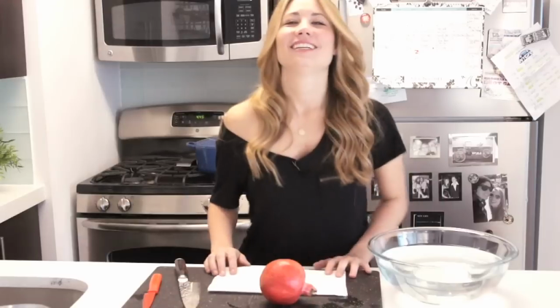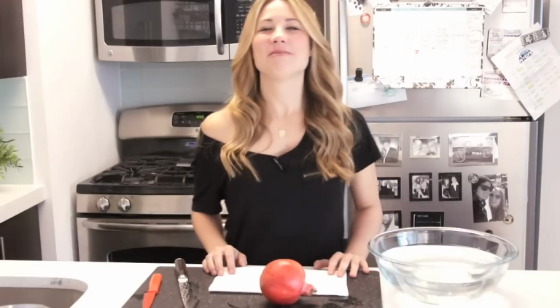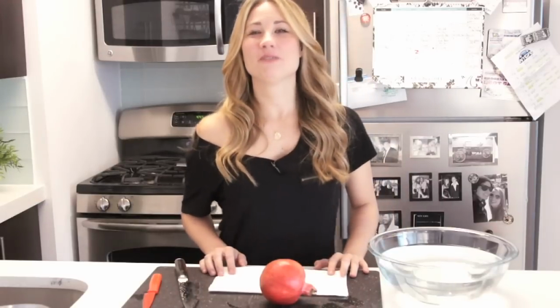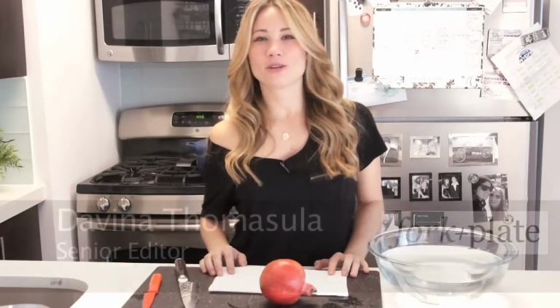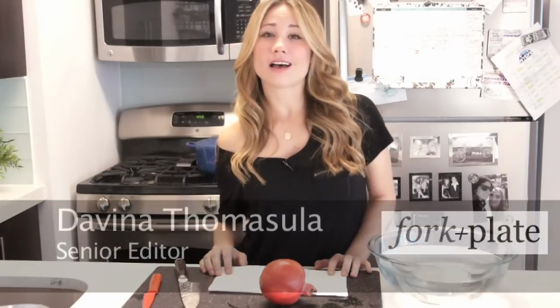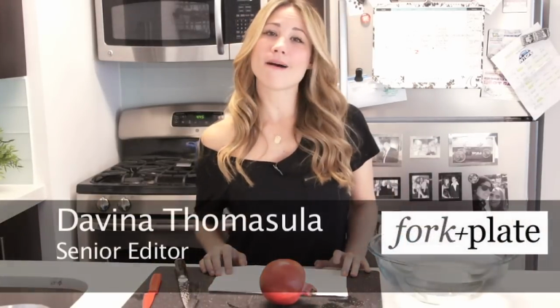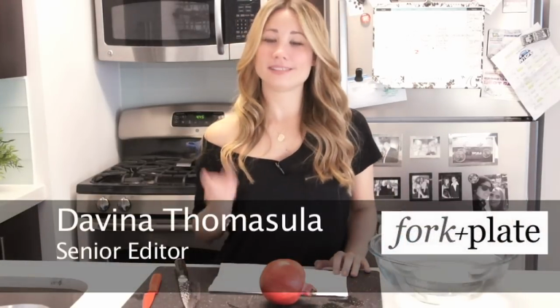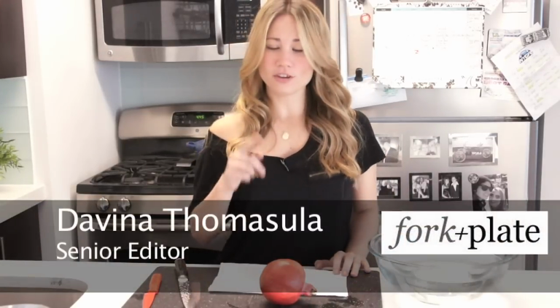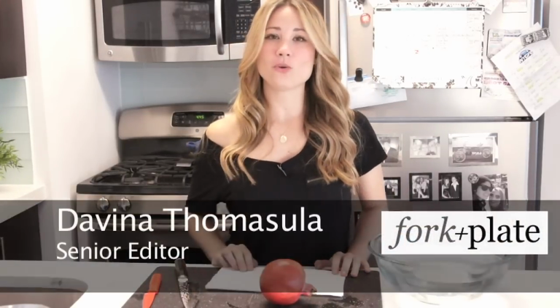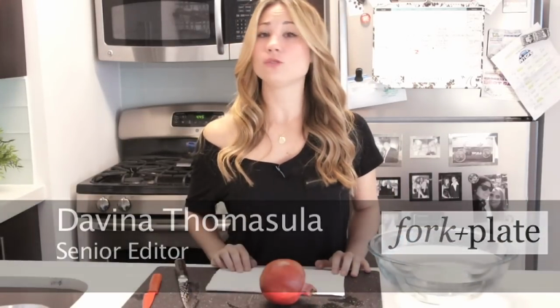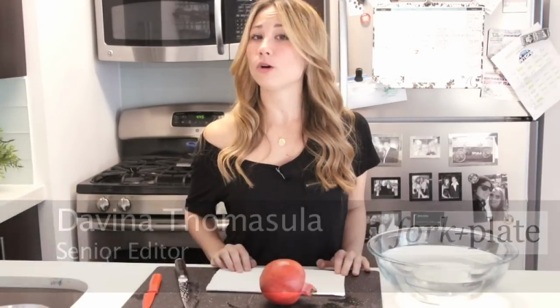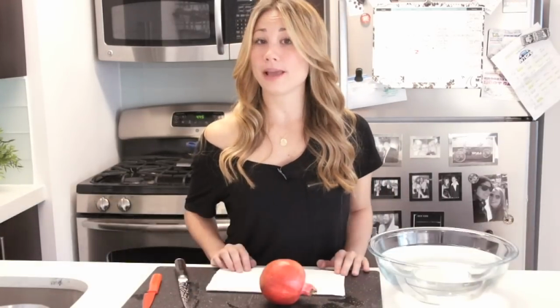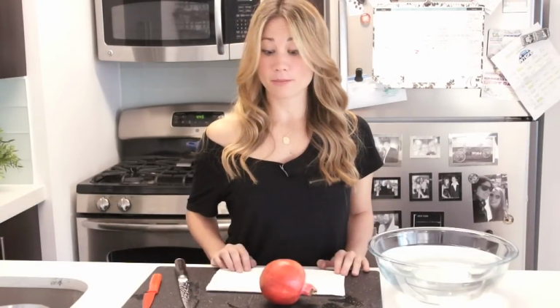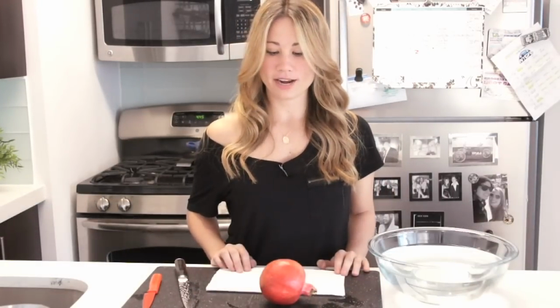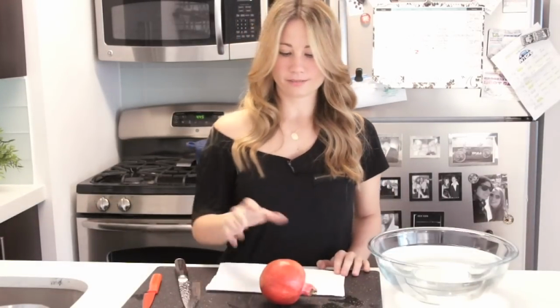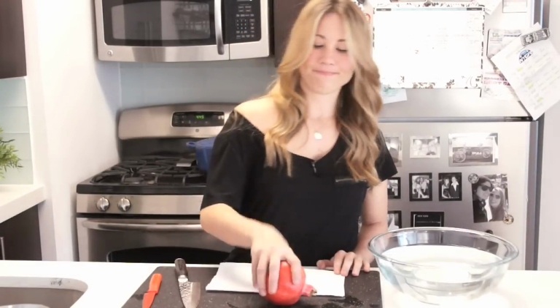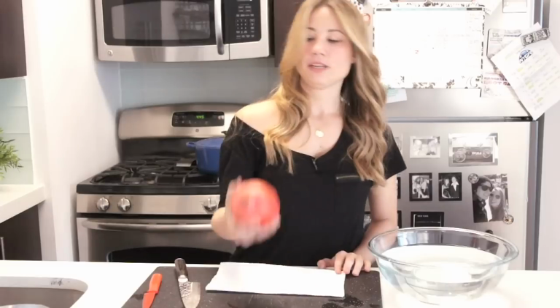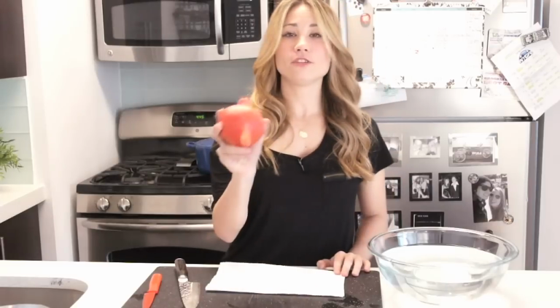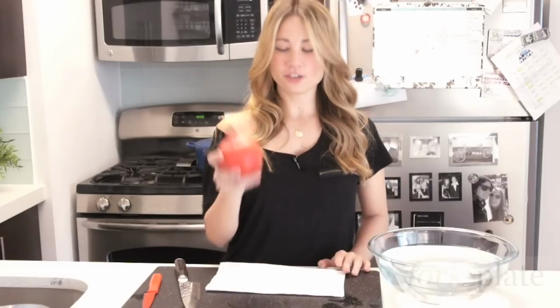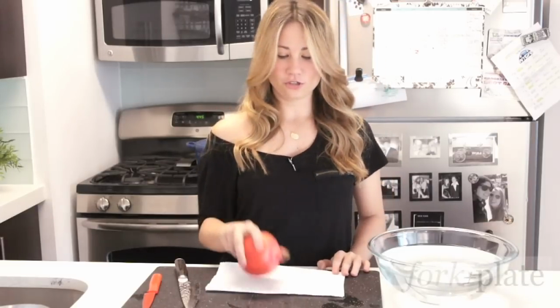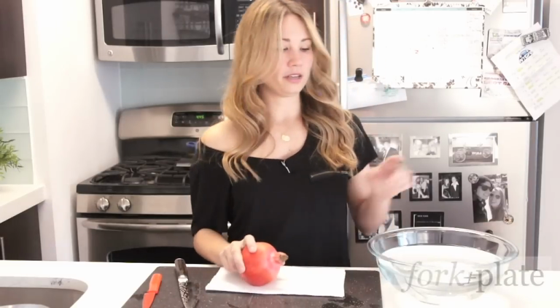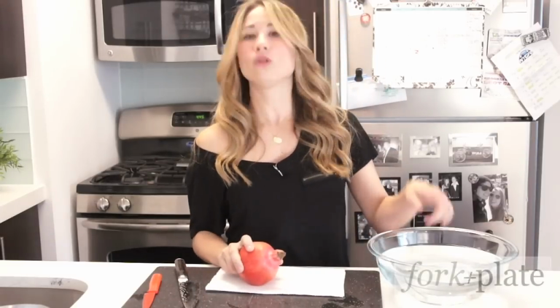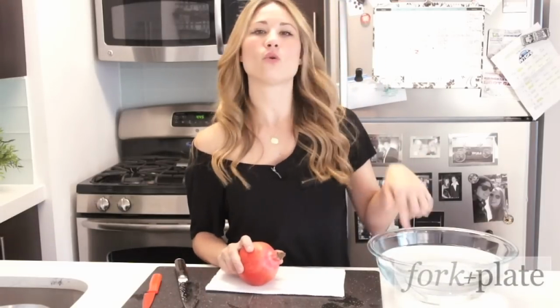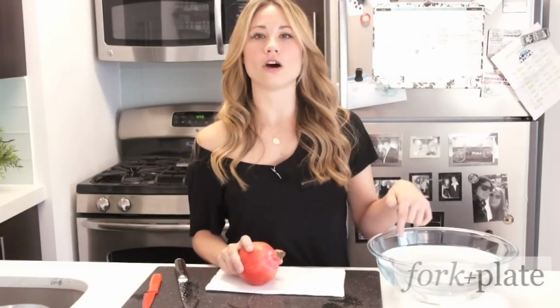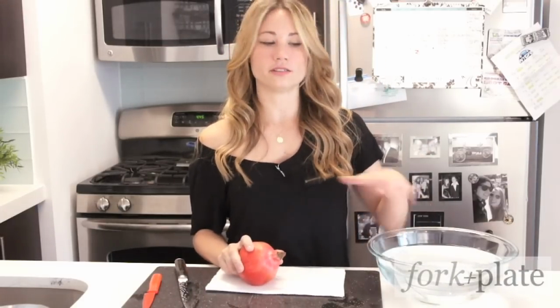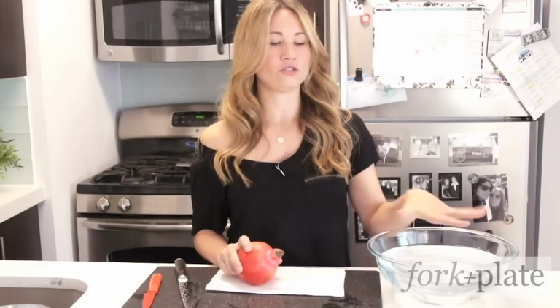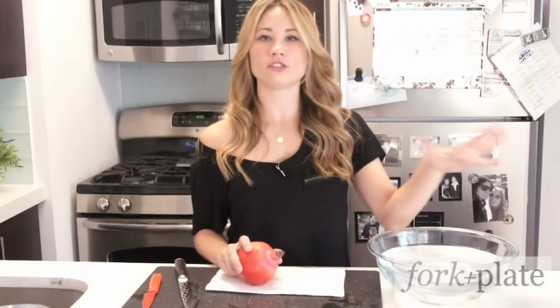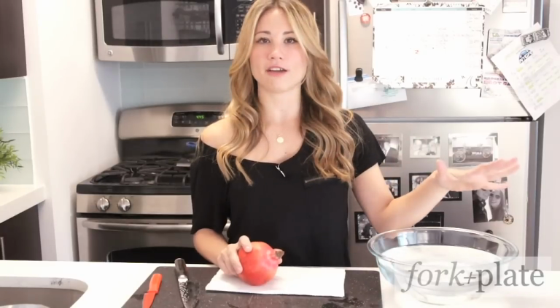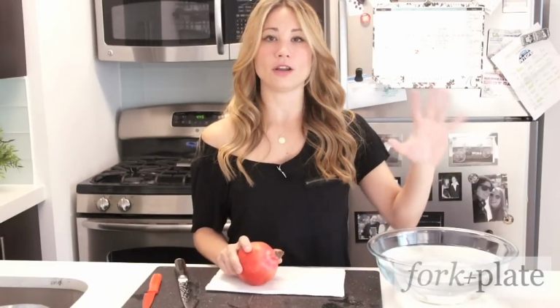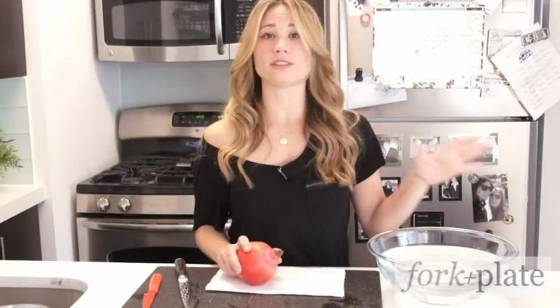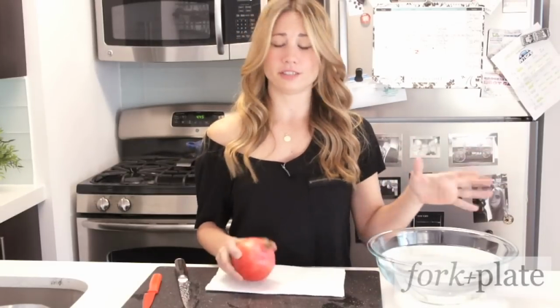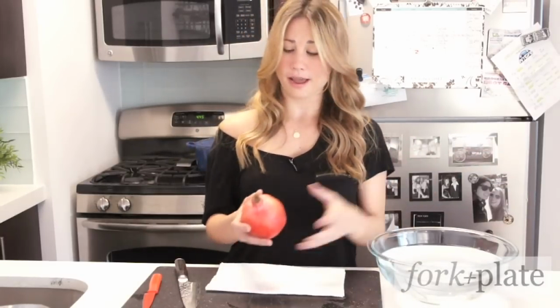Hi, I'm Davina with Forkandplate.com and today we're going to show you how to cut open a pomegranate. The first thing you're going to do is get a bowl of cold water. This is the best trick ever — it works every single time.